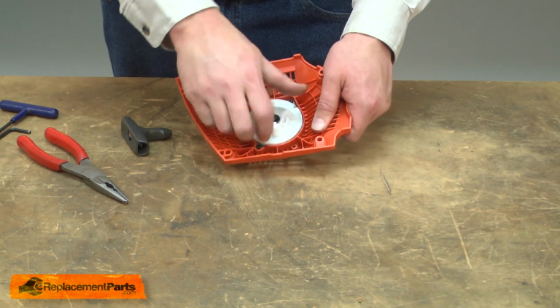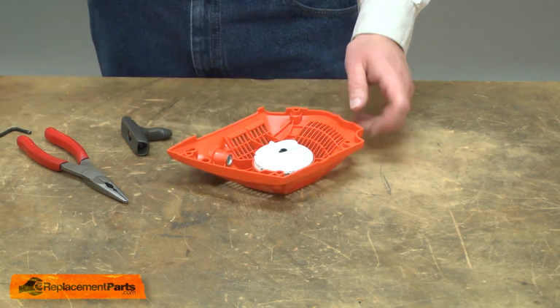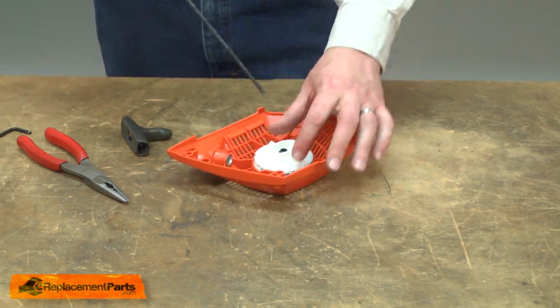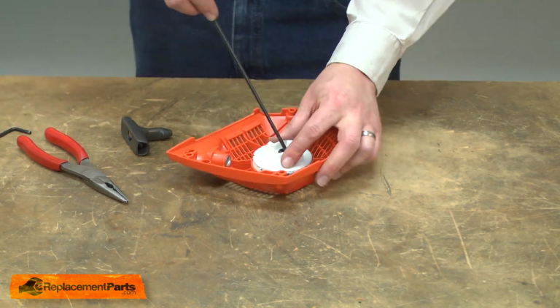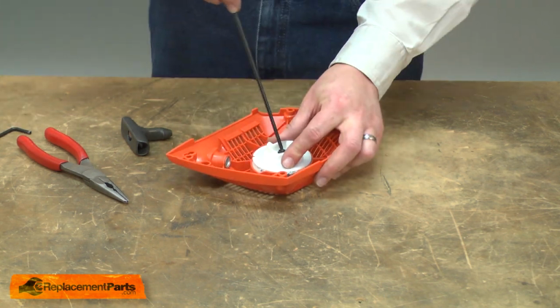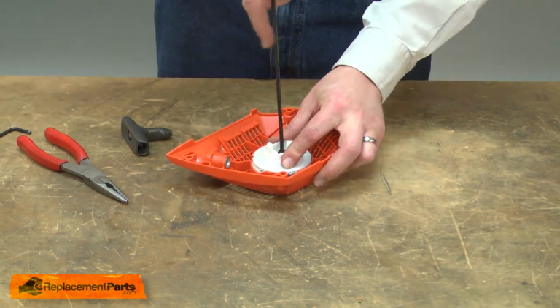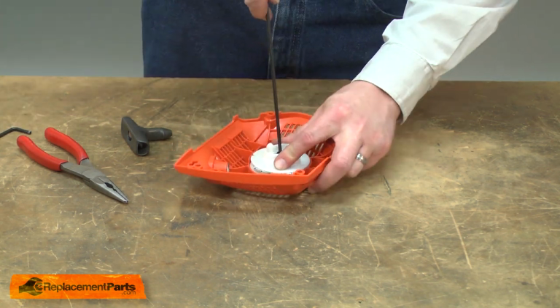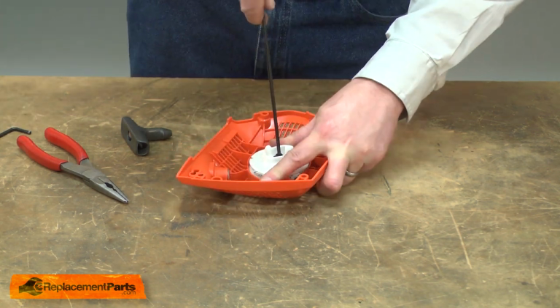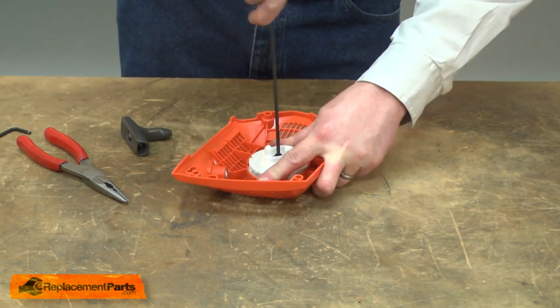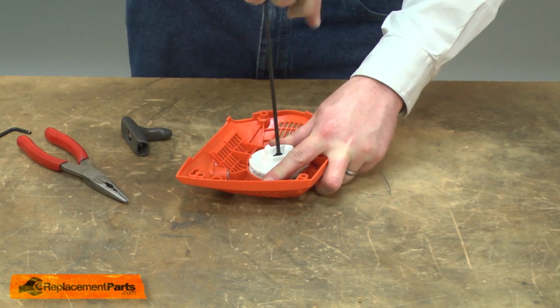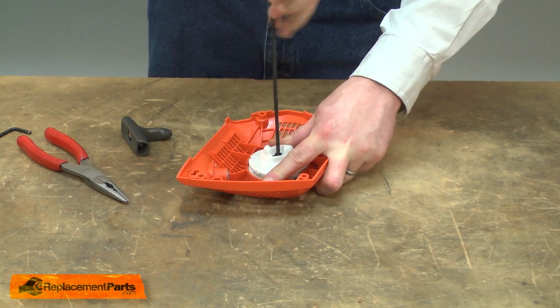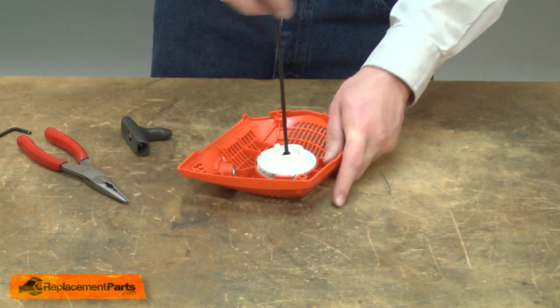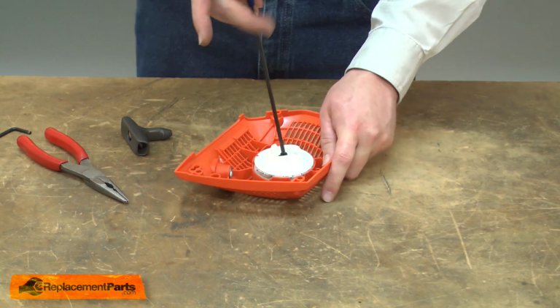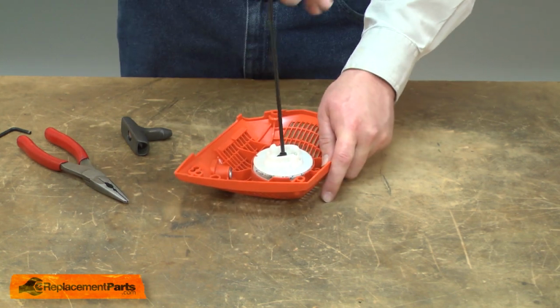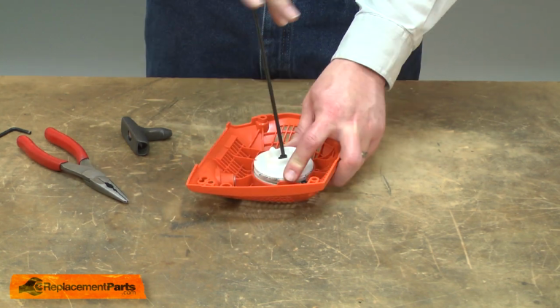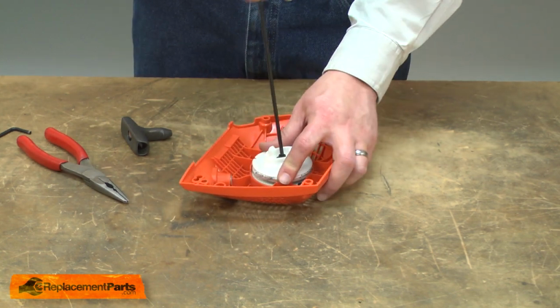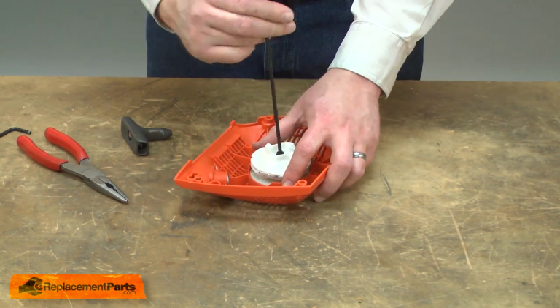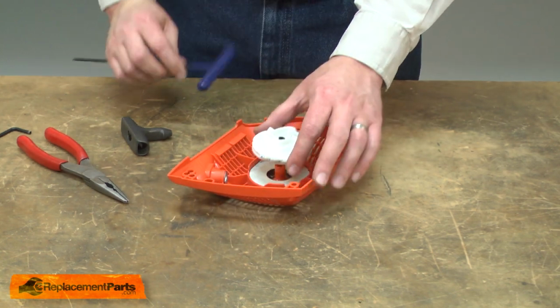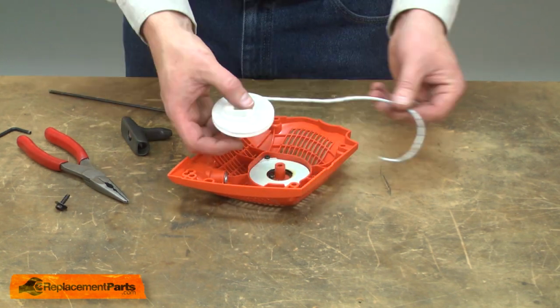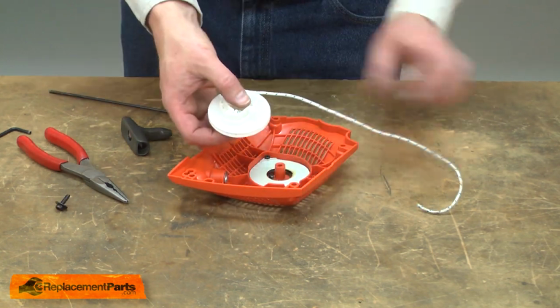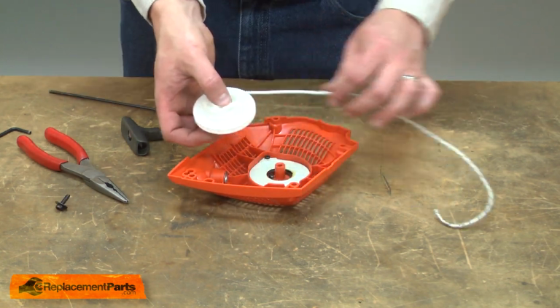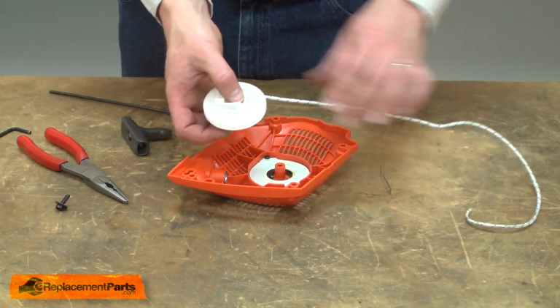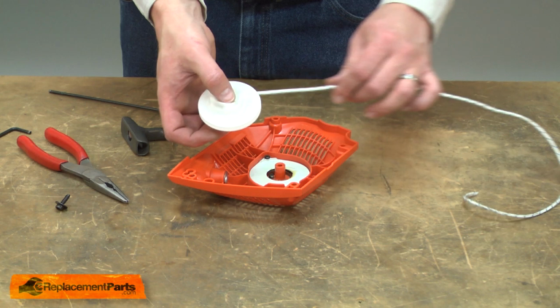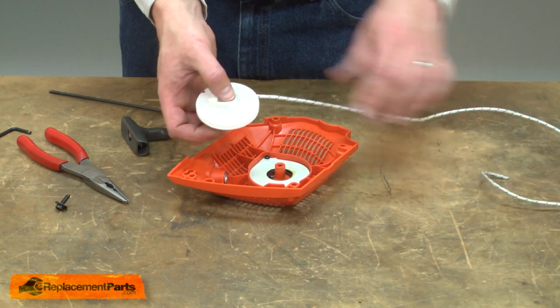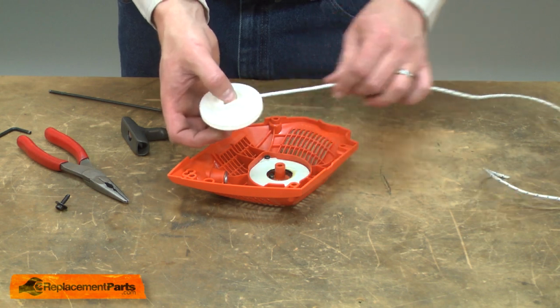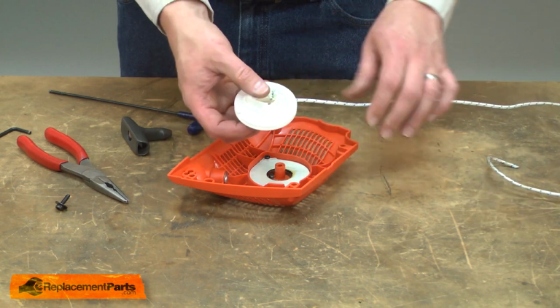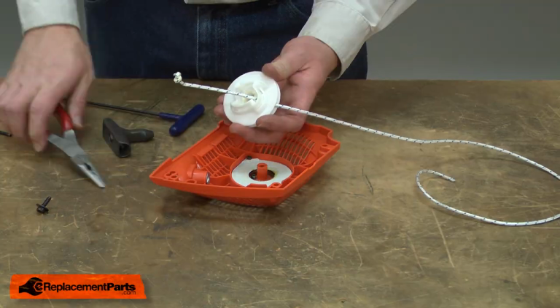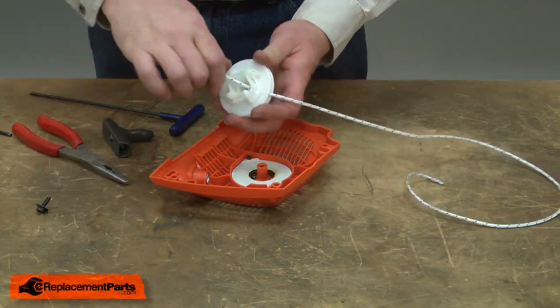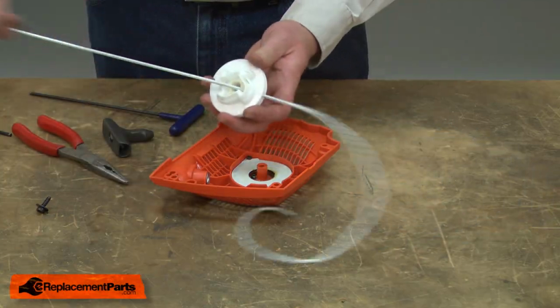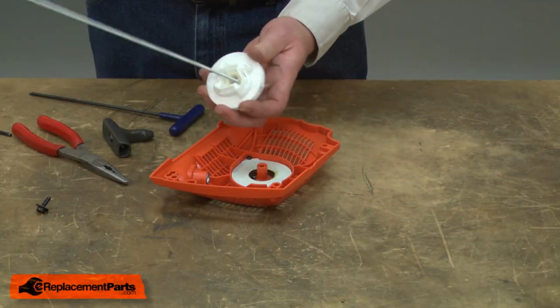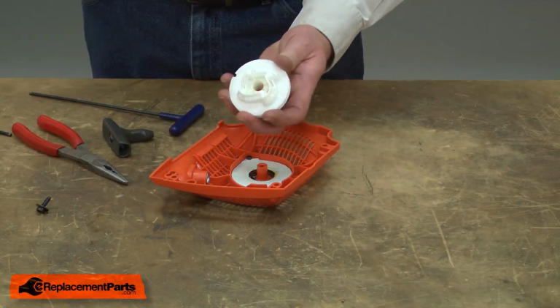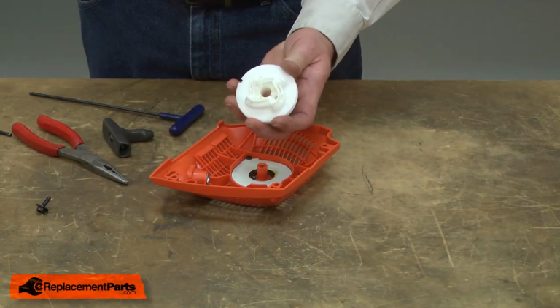With the tension removed, now I'll remove the screw that secures the pulley to the housing. I'll unwind the rope and pull the rope away from the pulley.